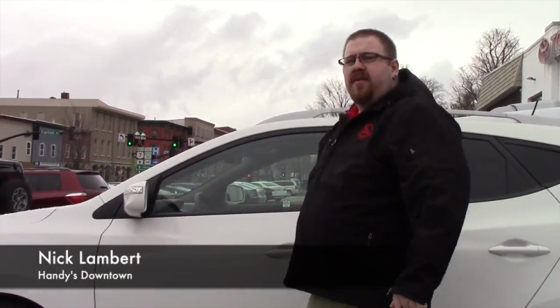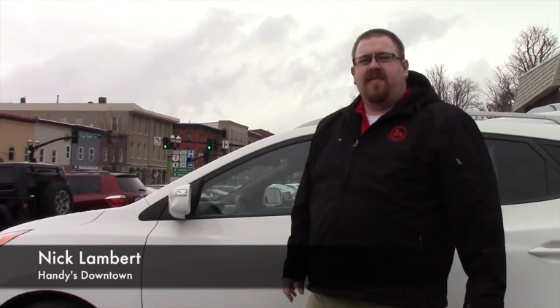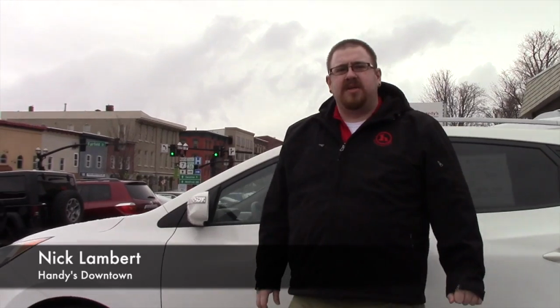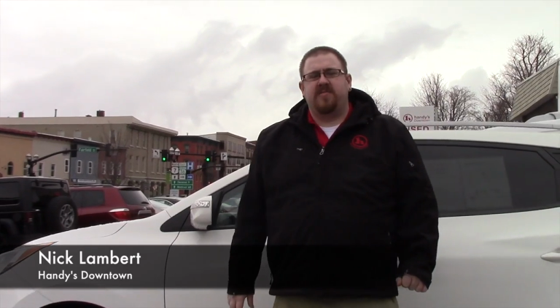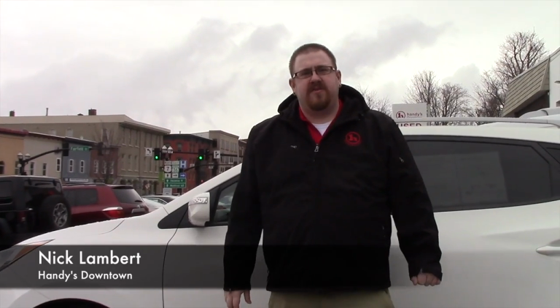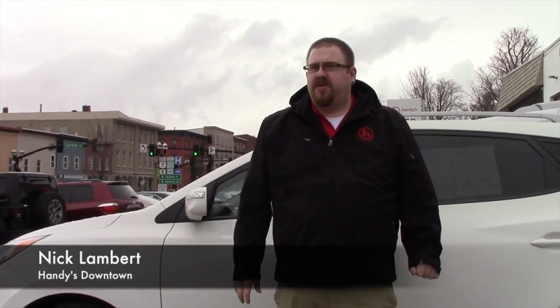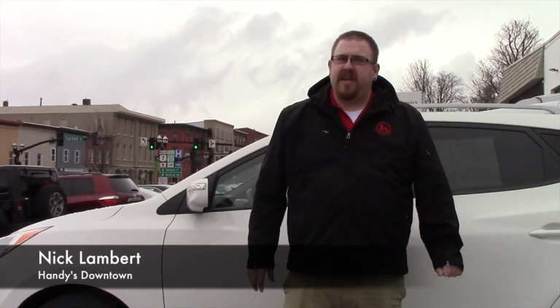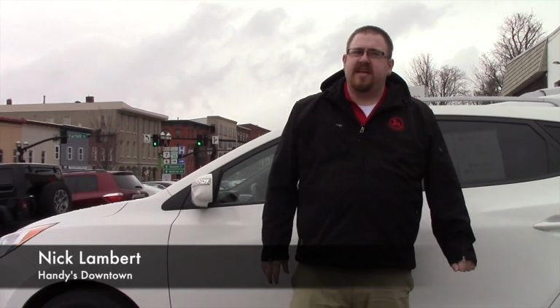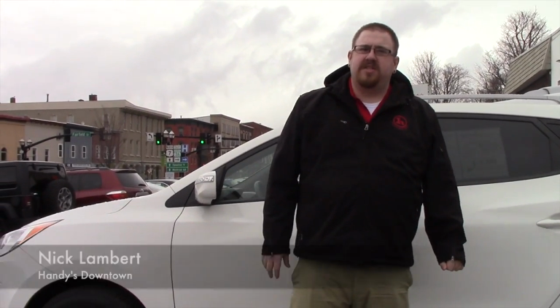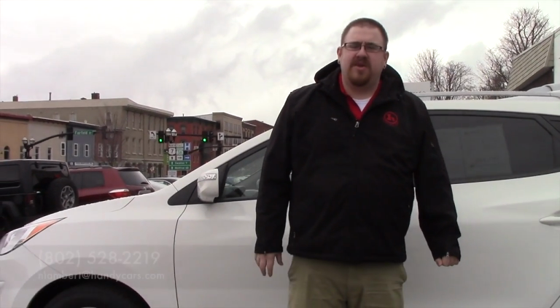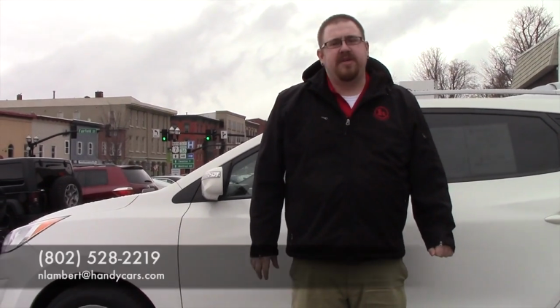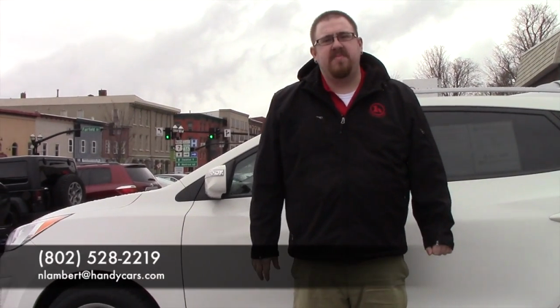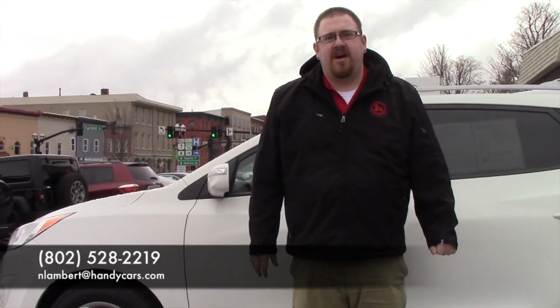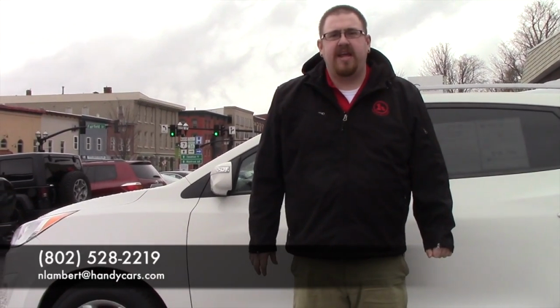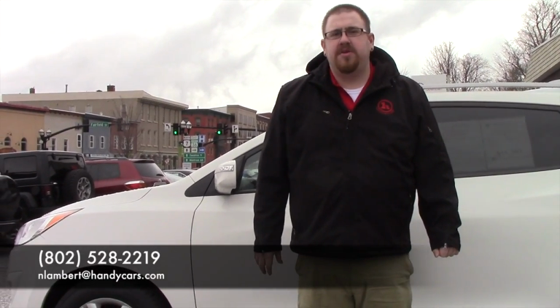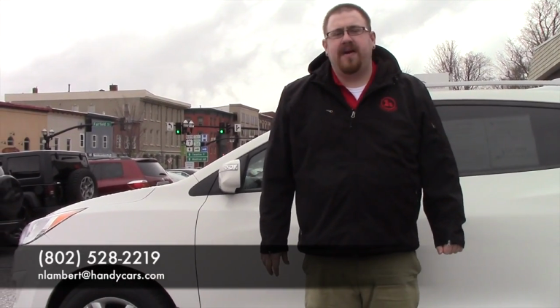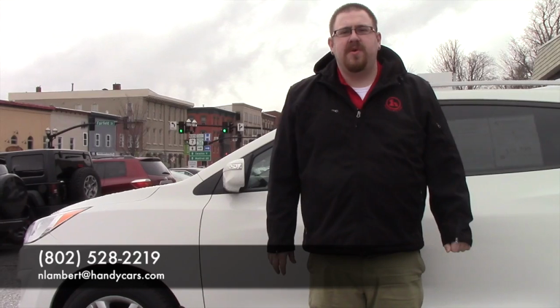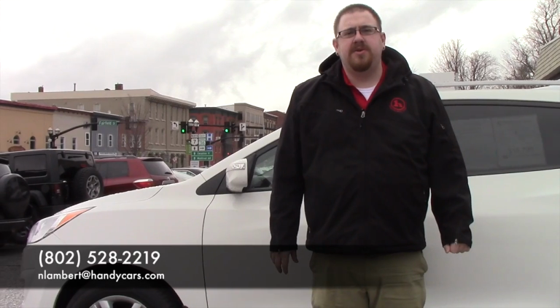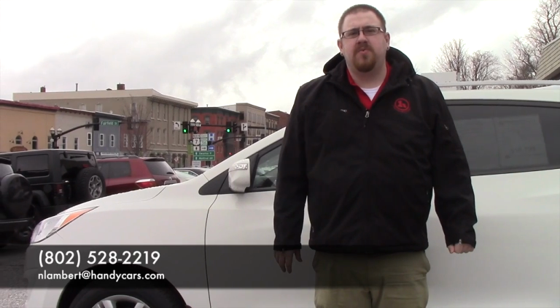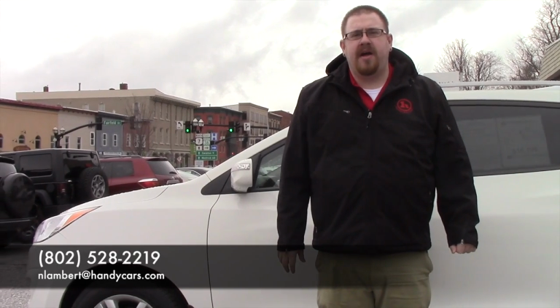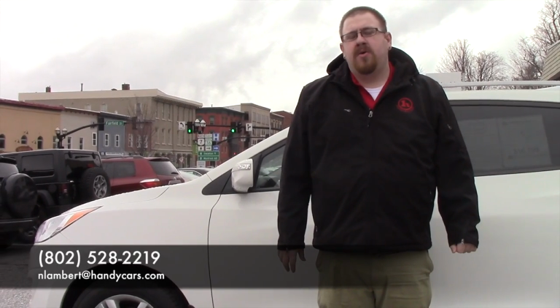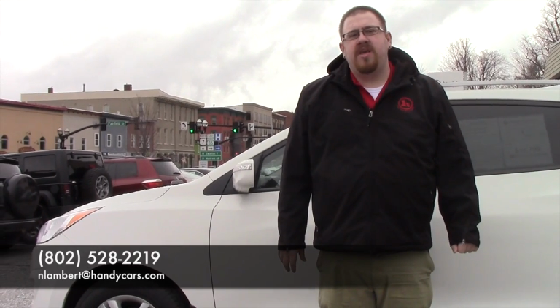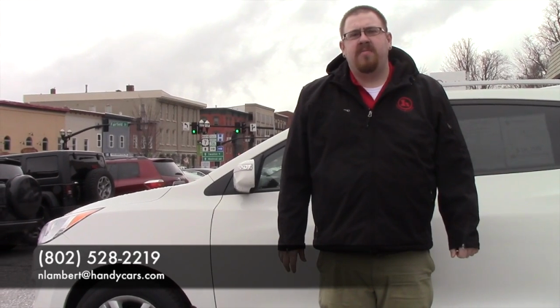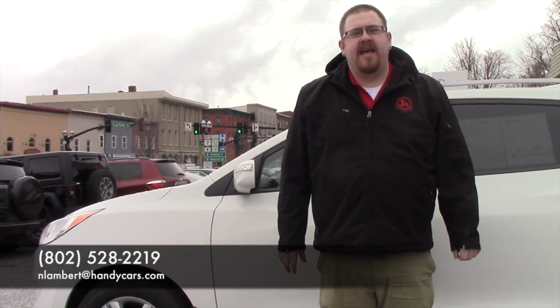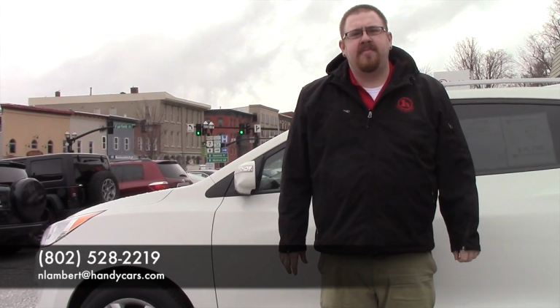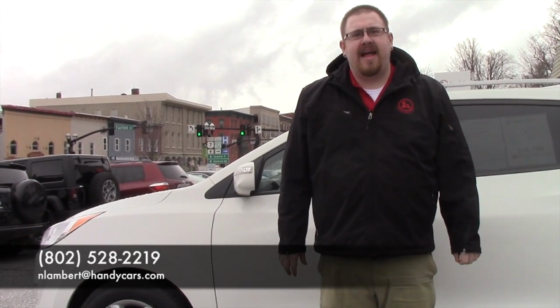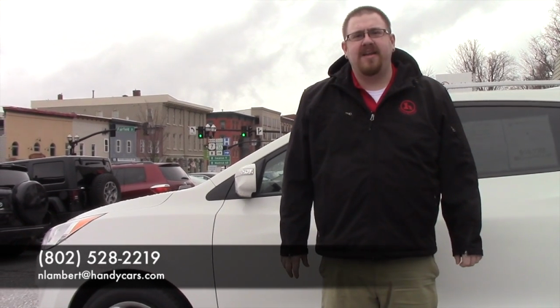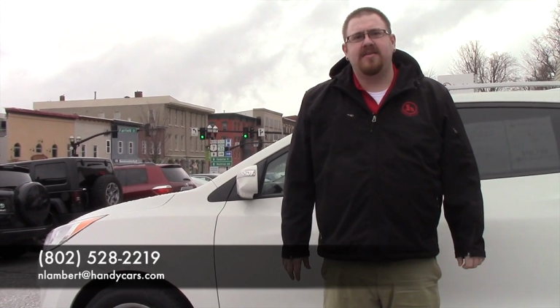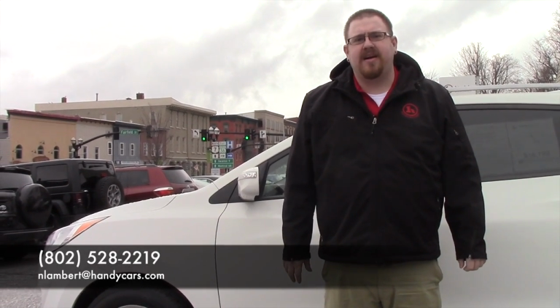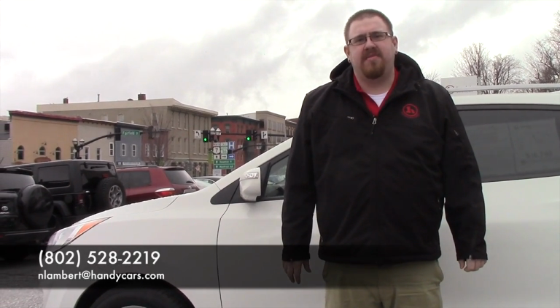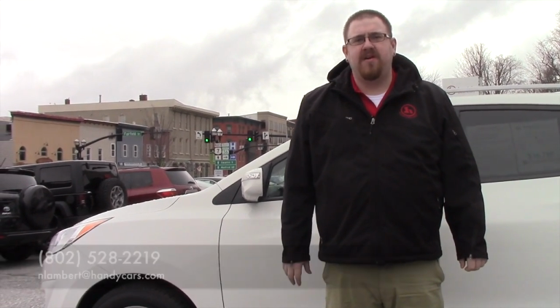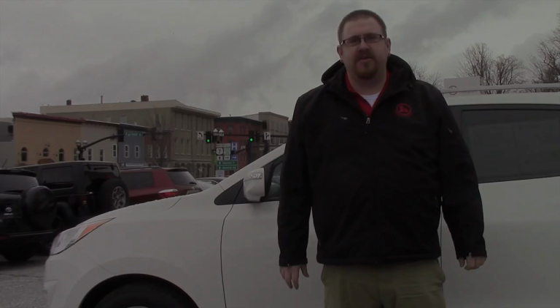If you have any questions about this vehicle or if you would like to schedule a test drive, please give me a call at 802-528-2219 or email me at nlambert@handycars.com. Thank you very much.